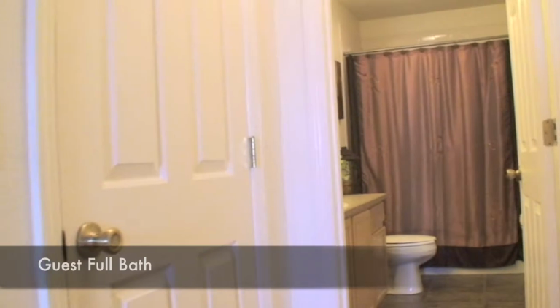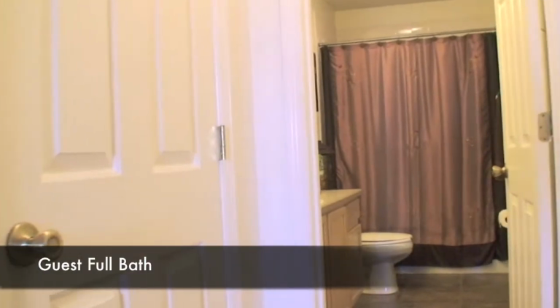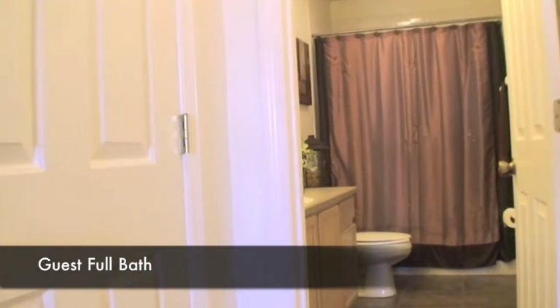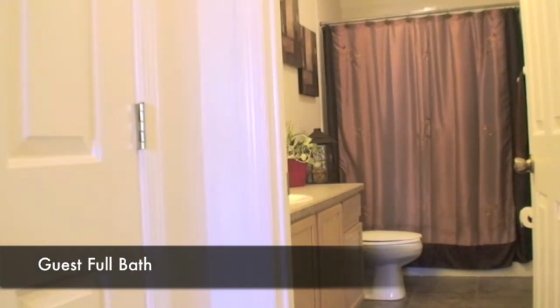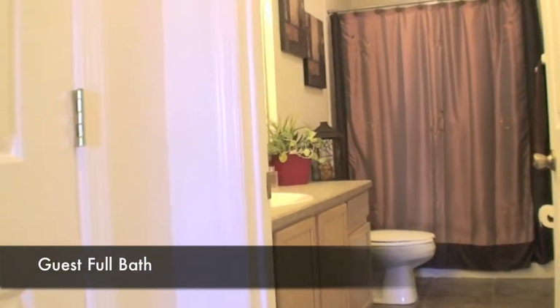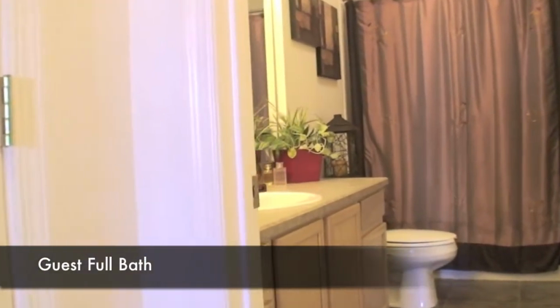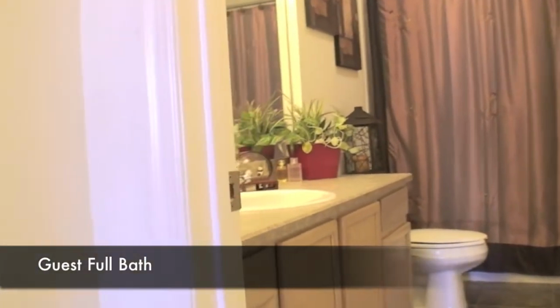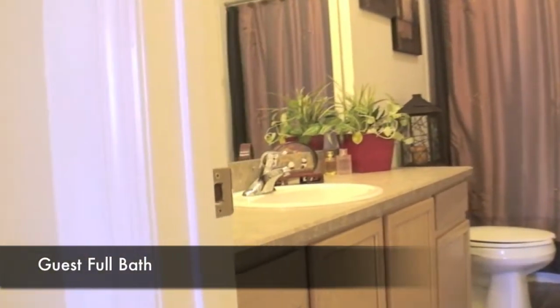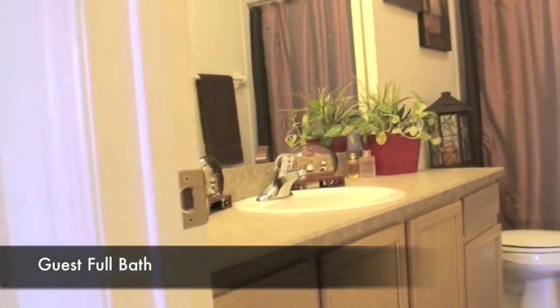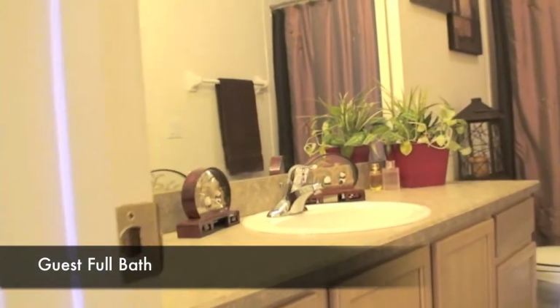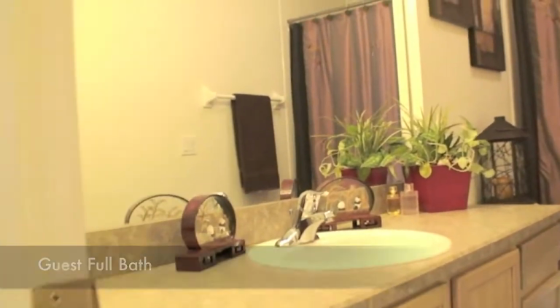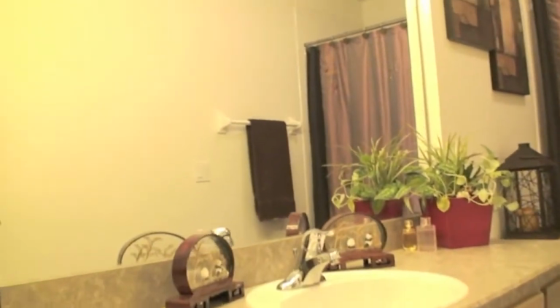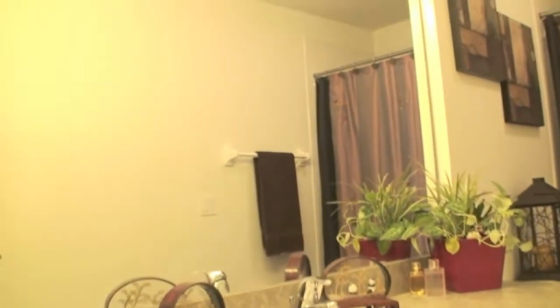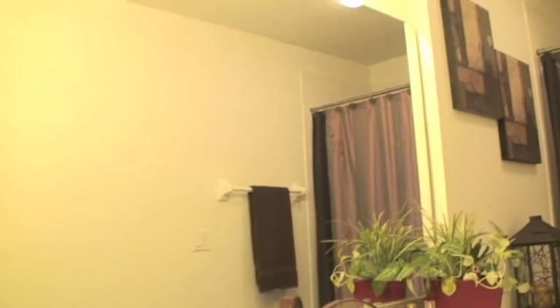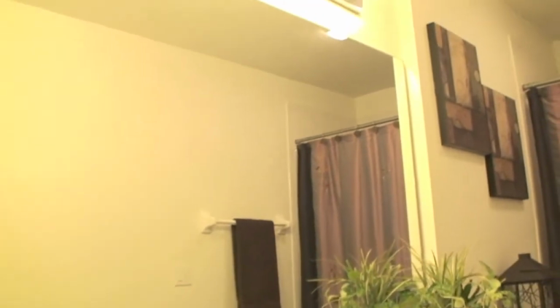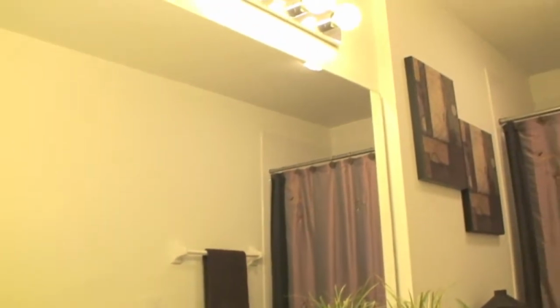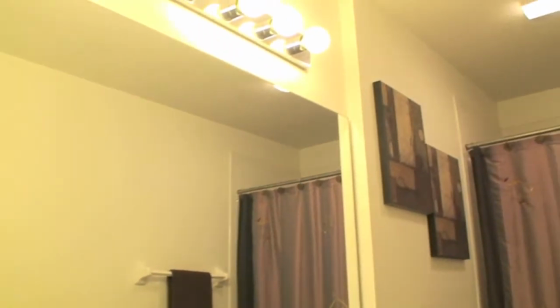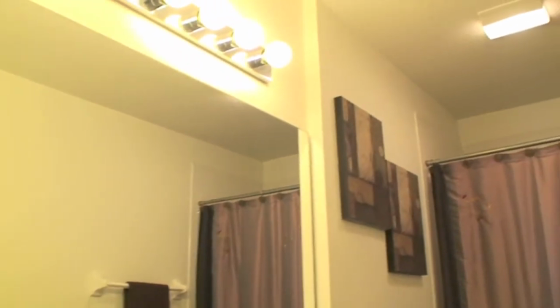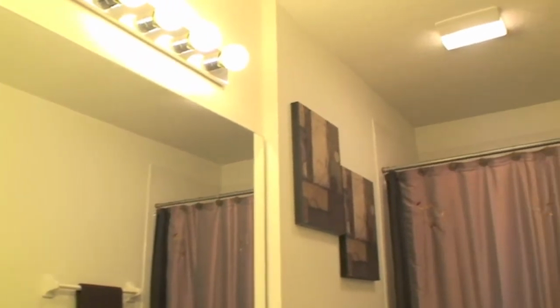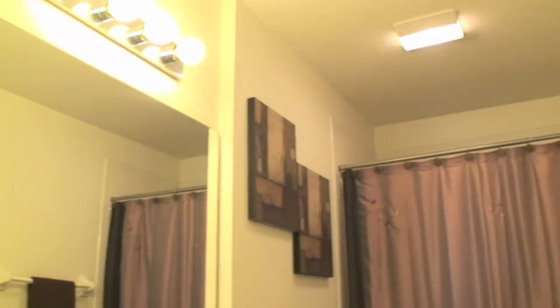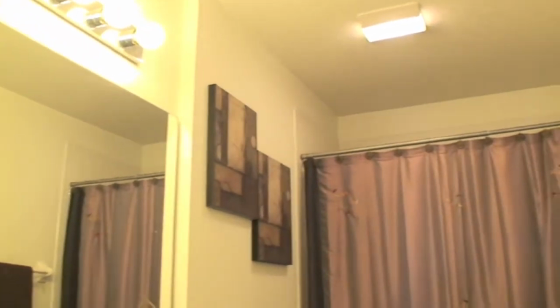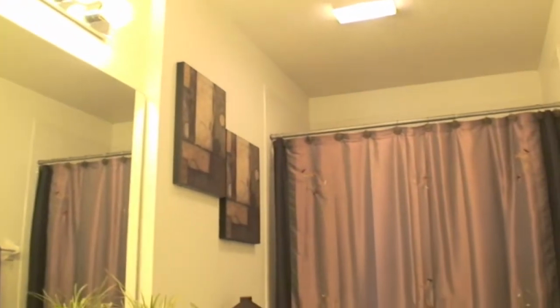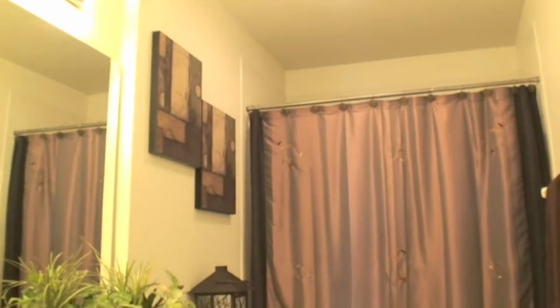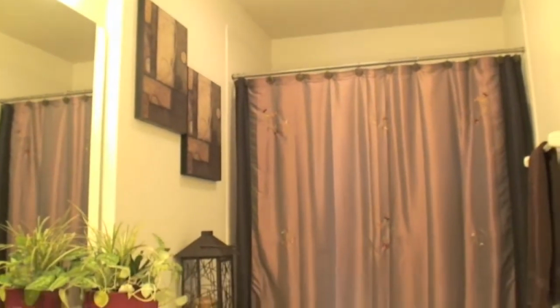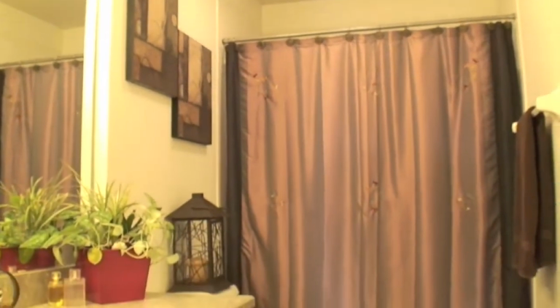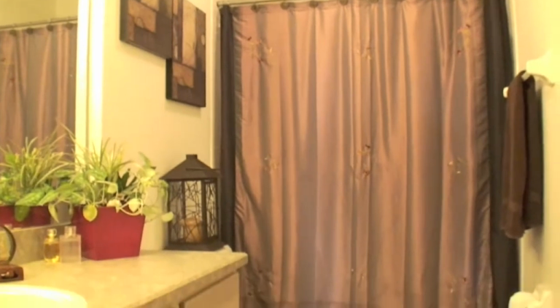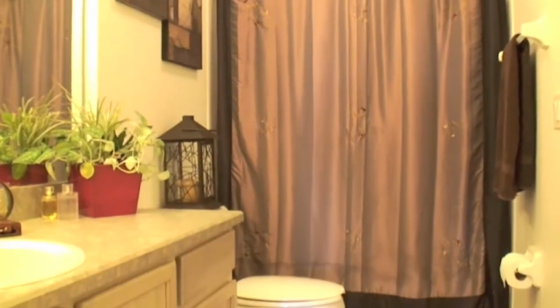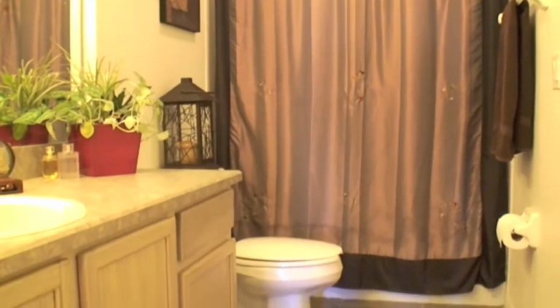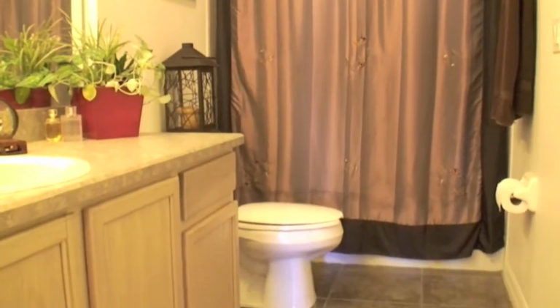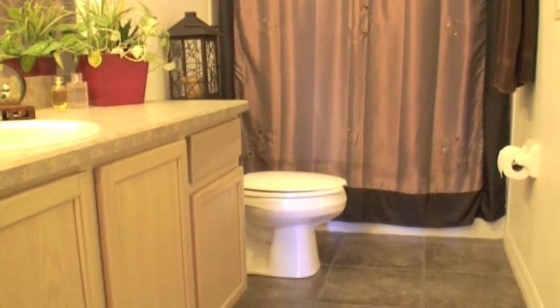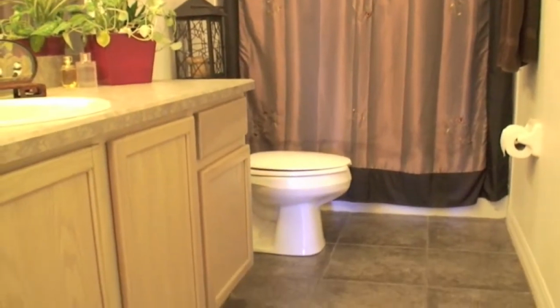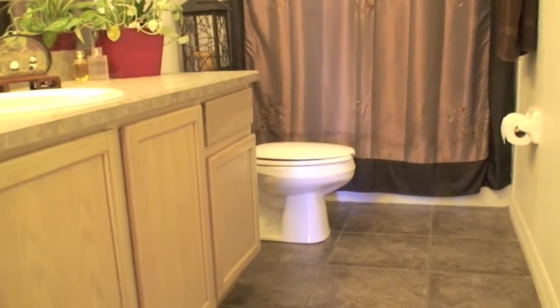From it, you'll find a full bathroom complete with beautiful cabinetry, a full size mirror, tile surround shower, and so much more — including tile flooring too.